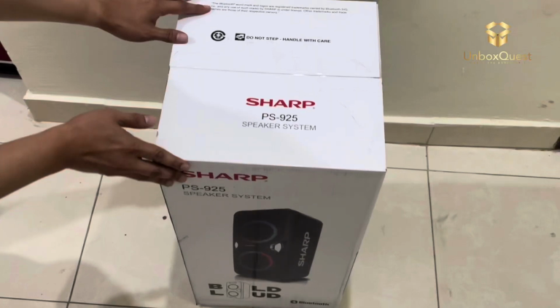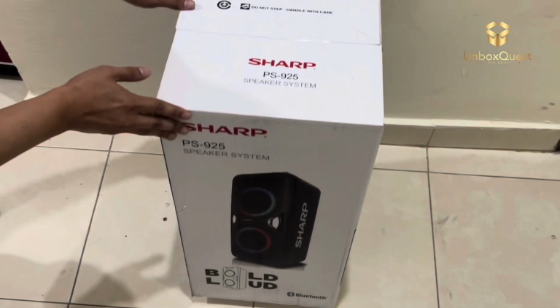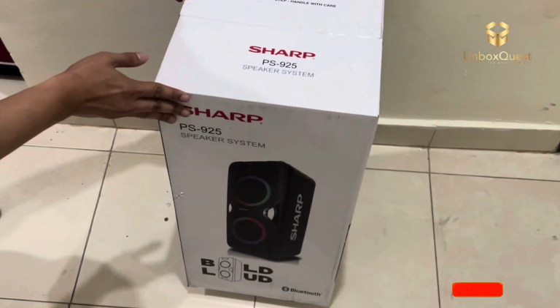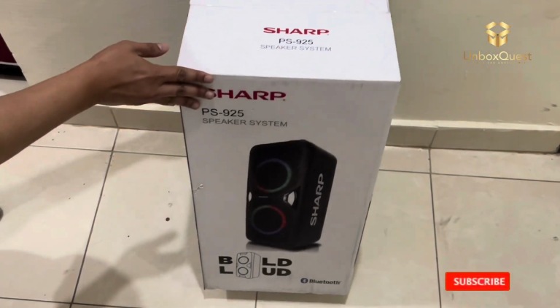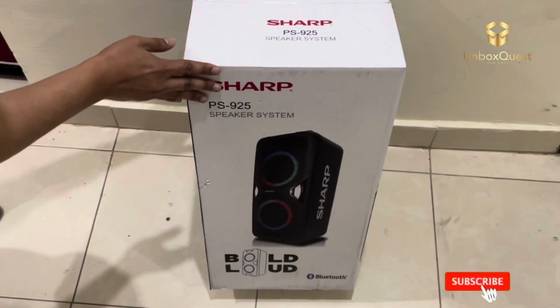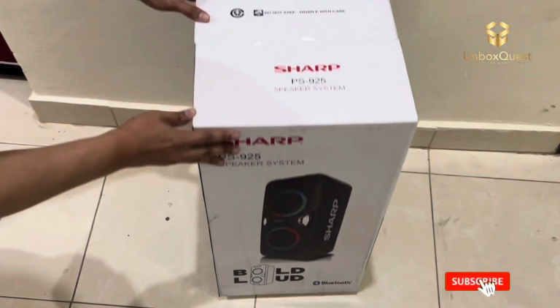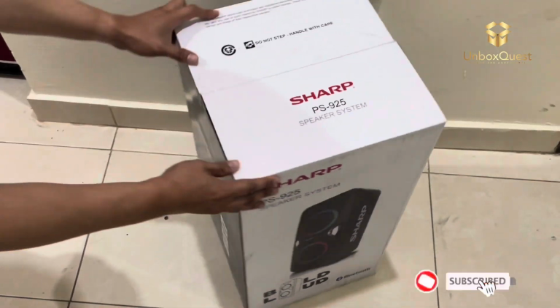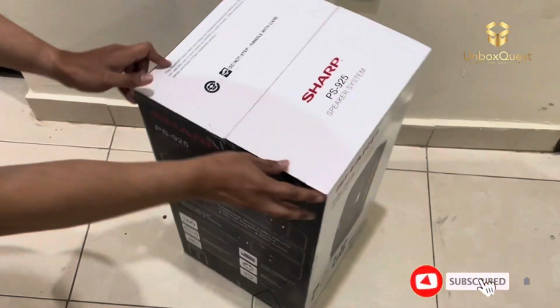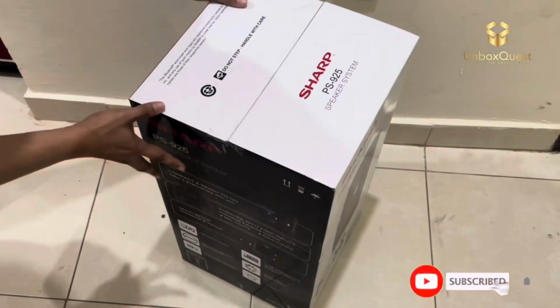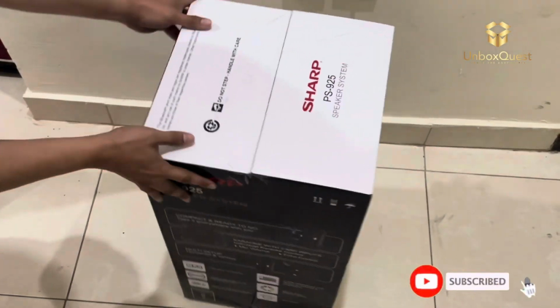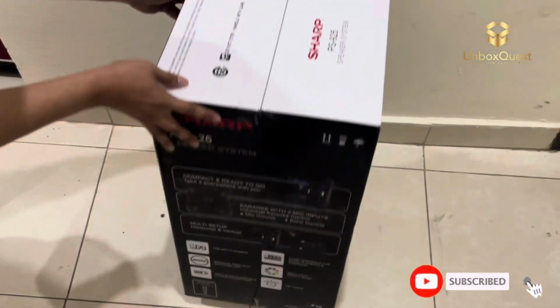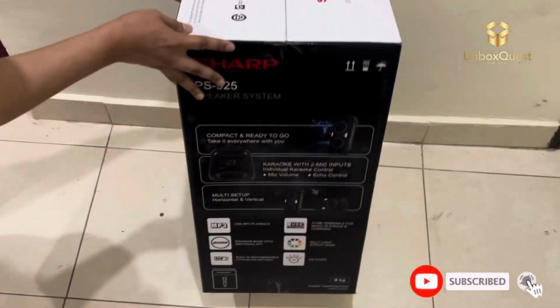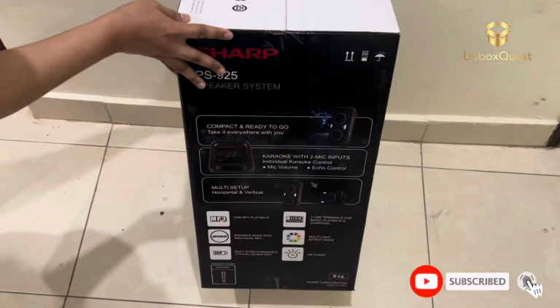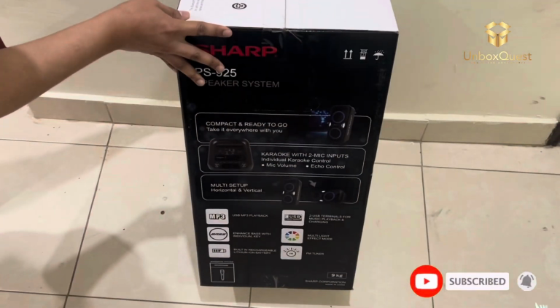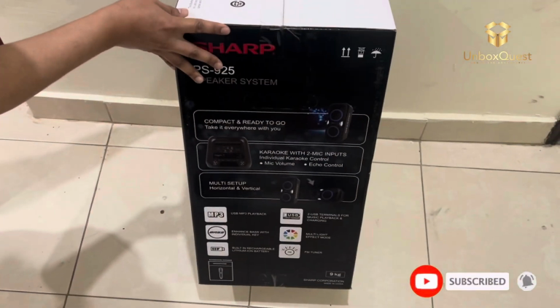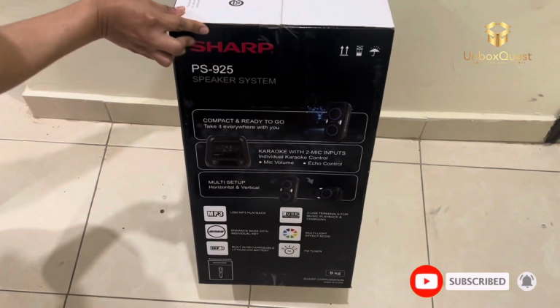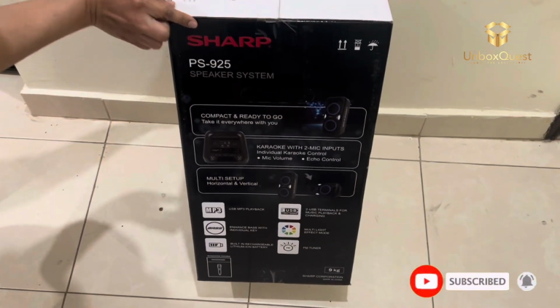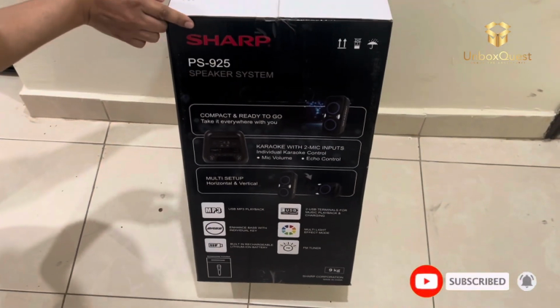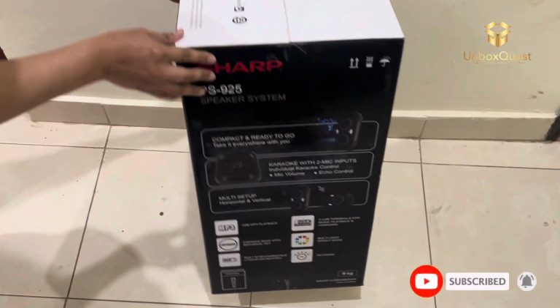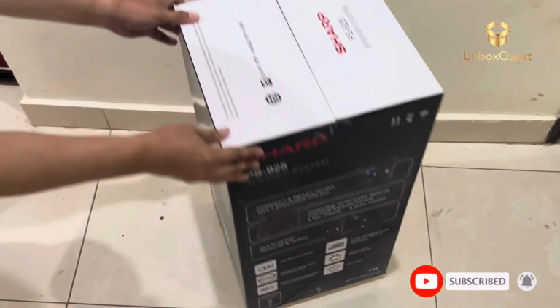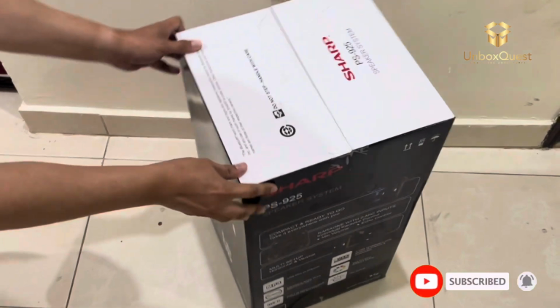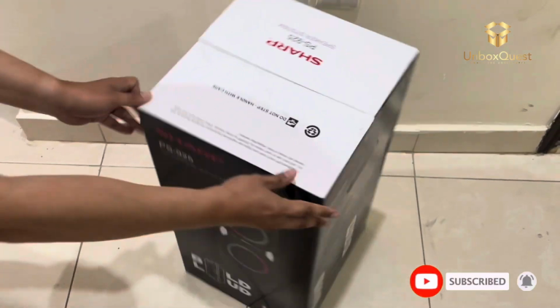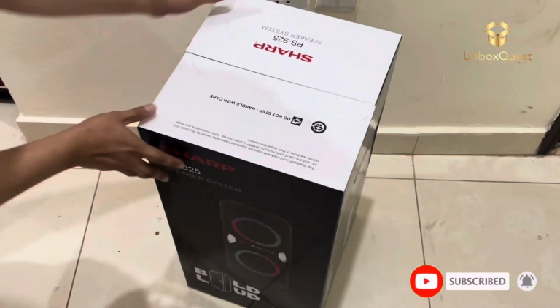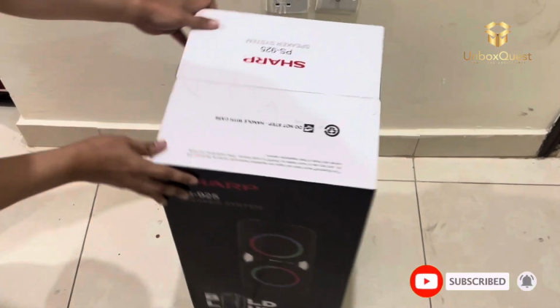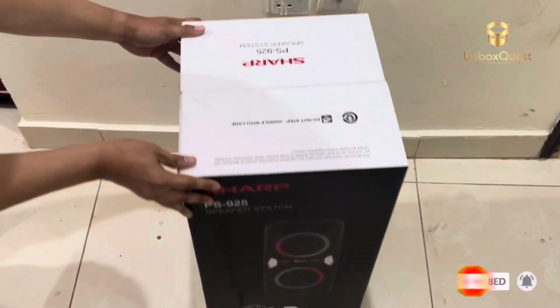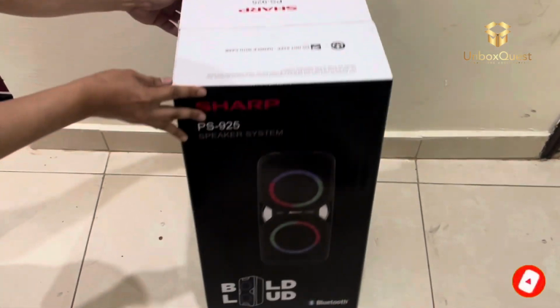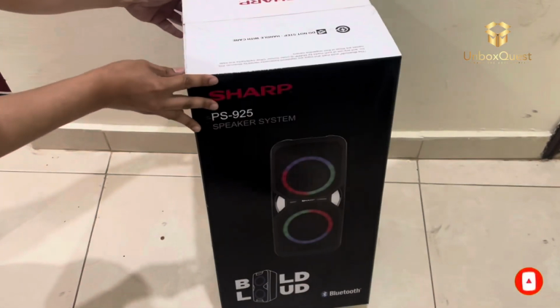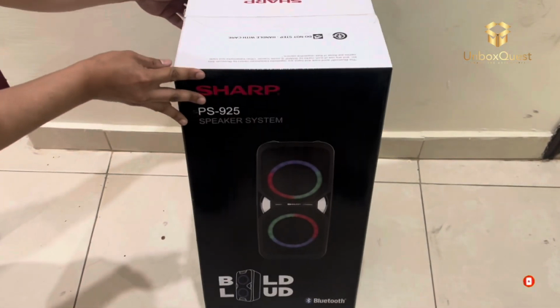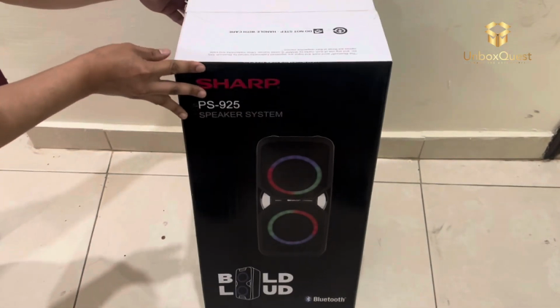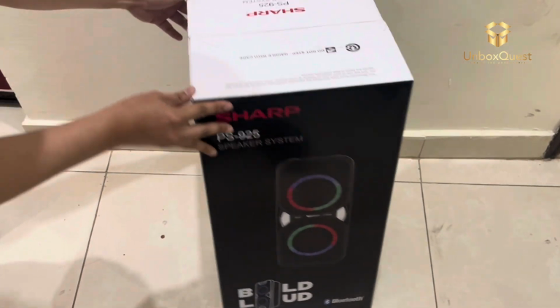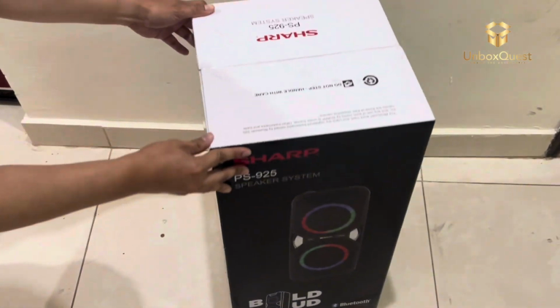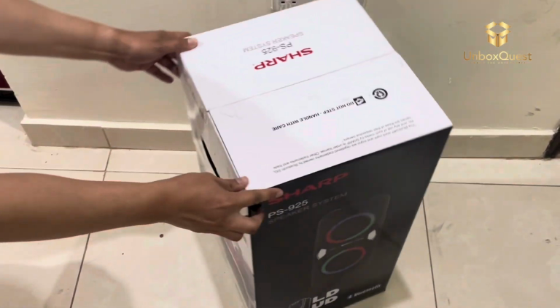Hey everyone, welcome back to UnboxQuest. Today we're diving into the world of audio with the Sharp PS9-5 speaker system.